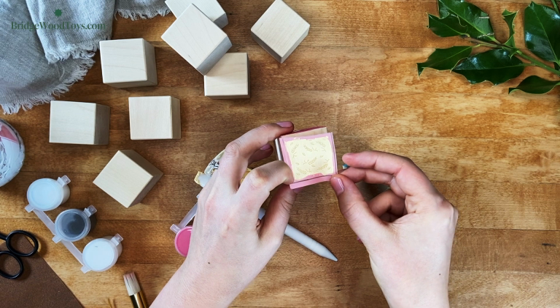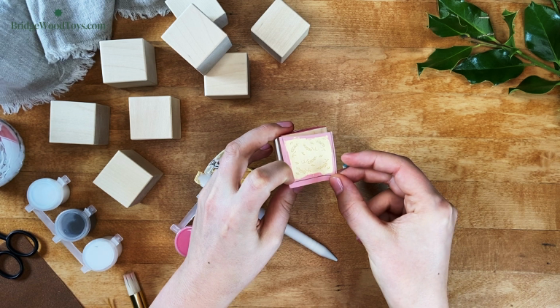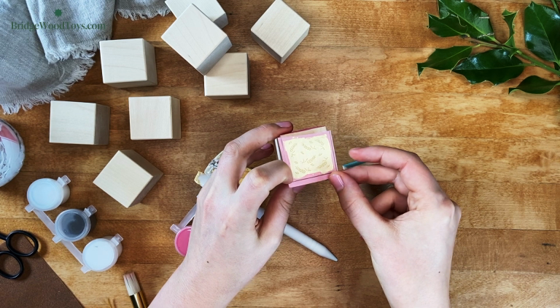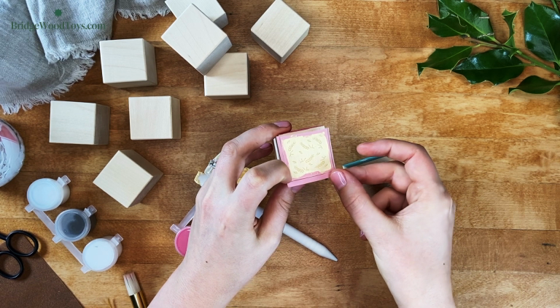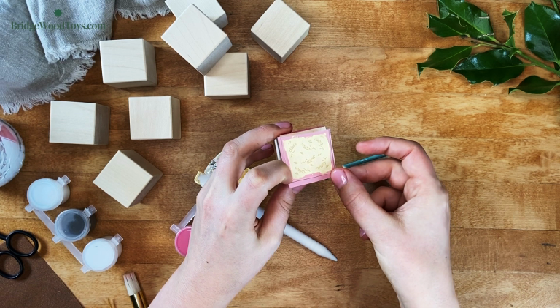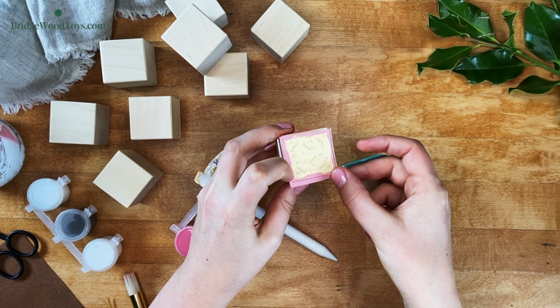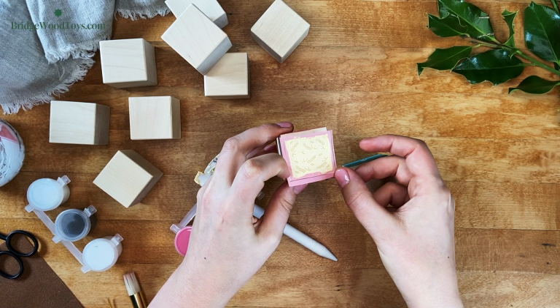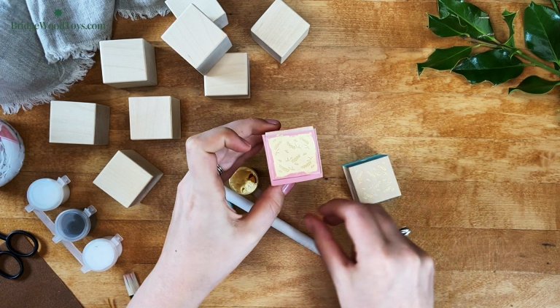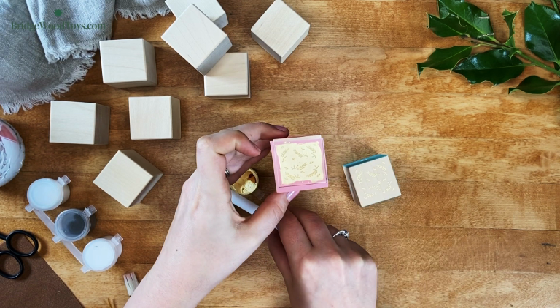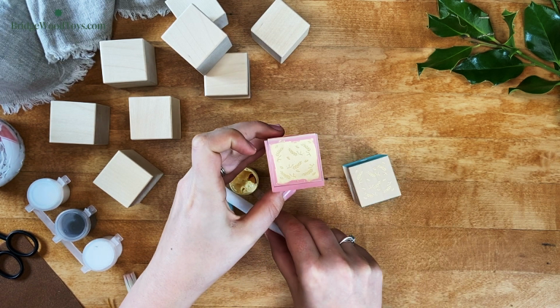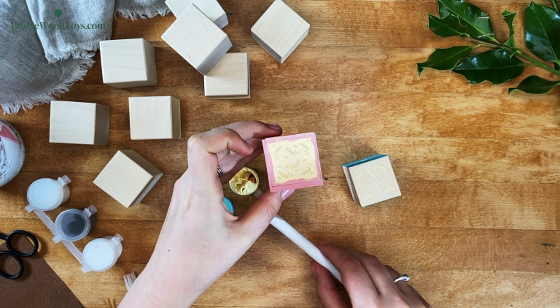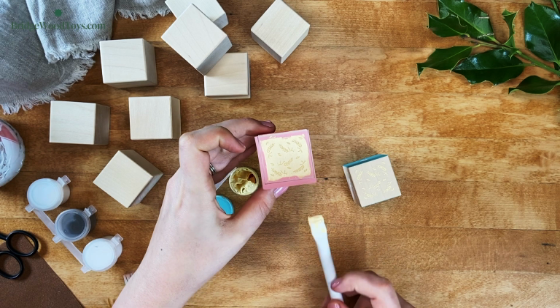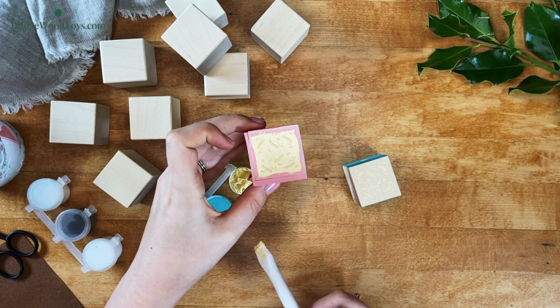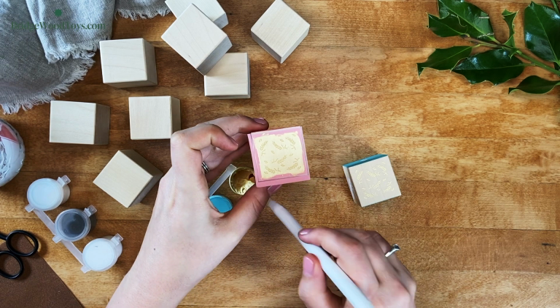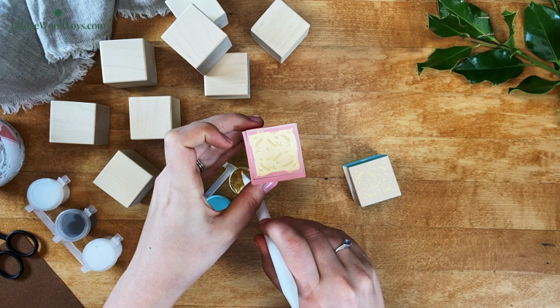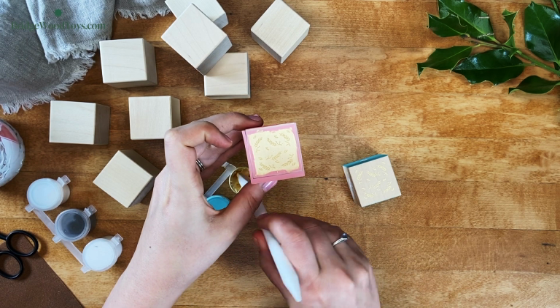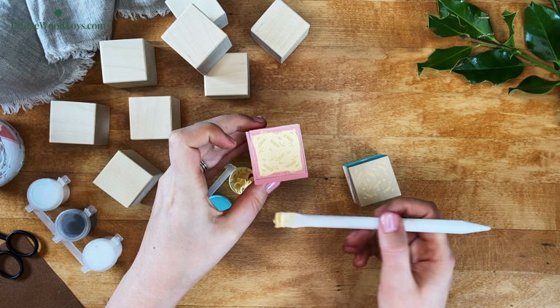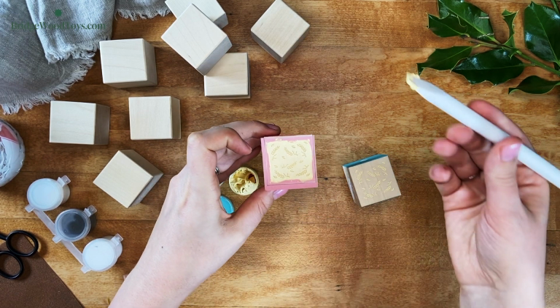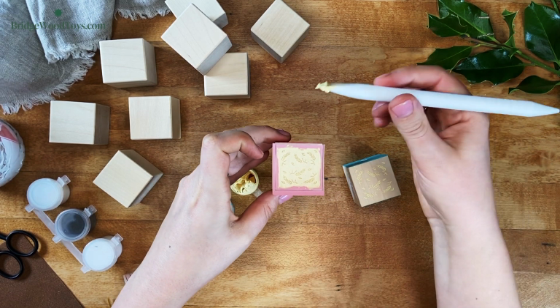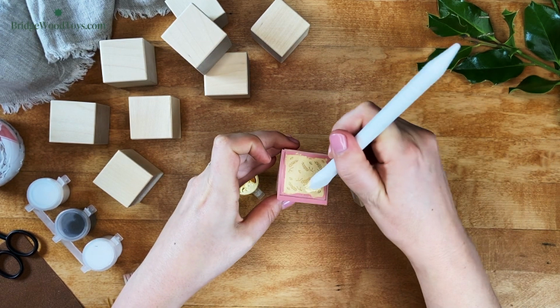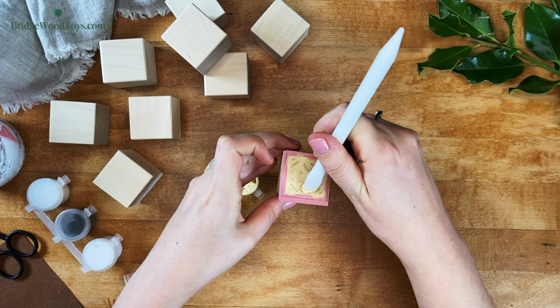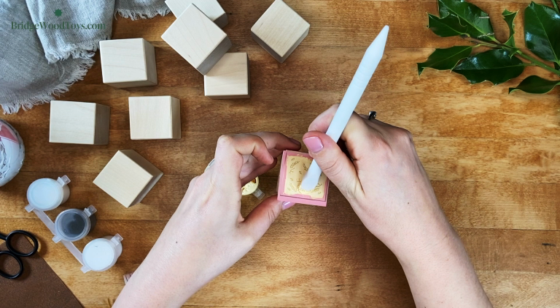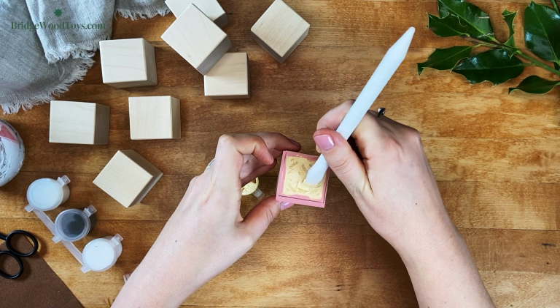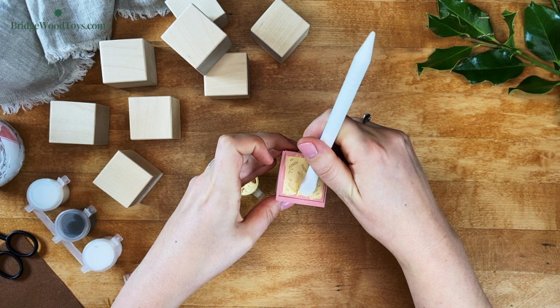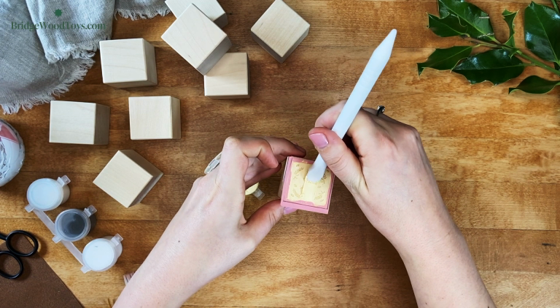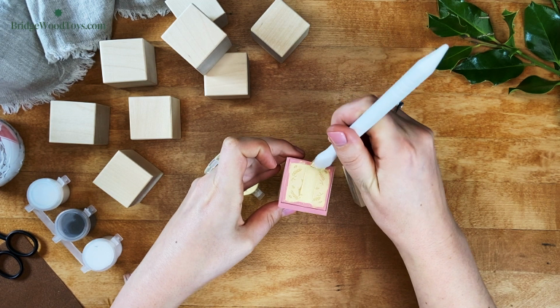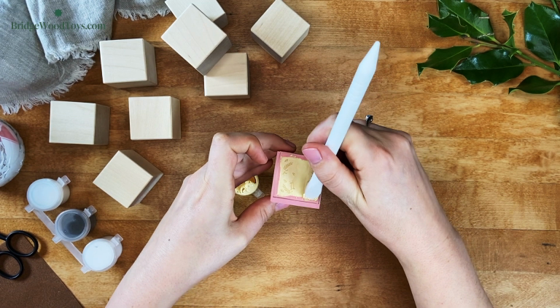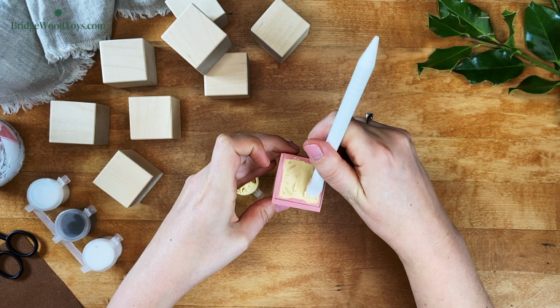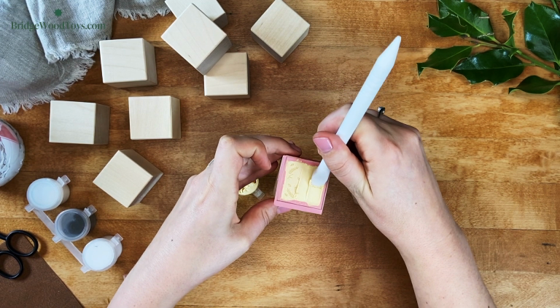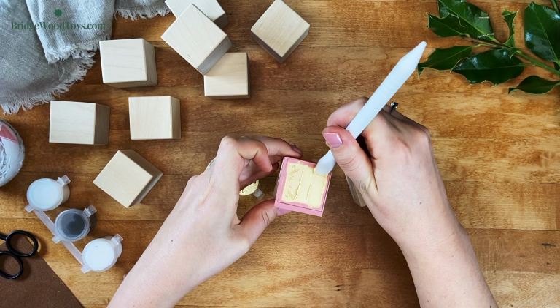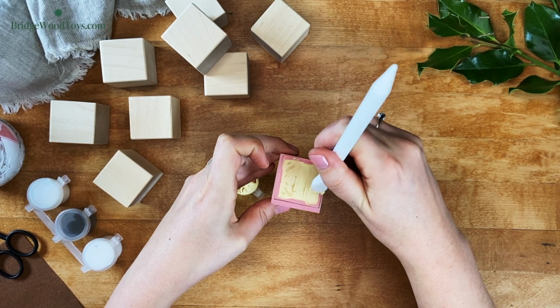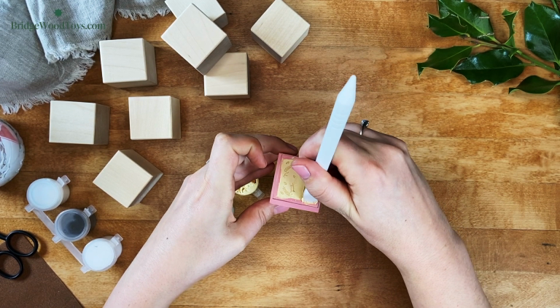You can either reuse the same stencil or cut out a fresh one. If you are reusing the same stencil, it's very important to make sure the stencil is completely dry. If there's any dampness, the paint will leak out and cause a halo effect on your image.